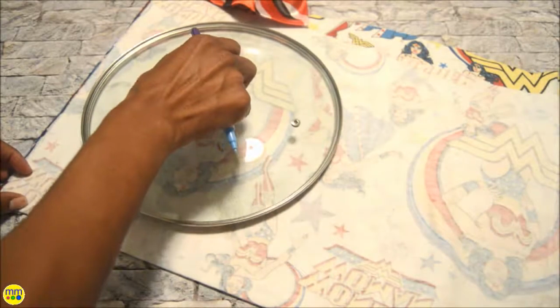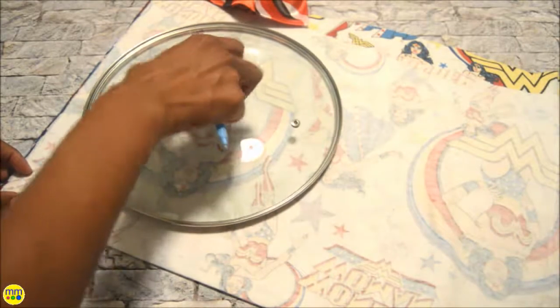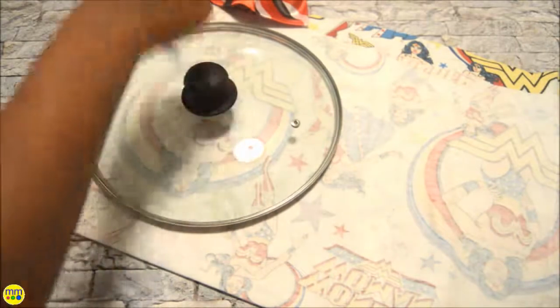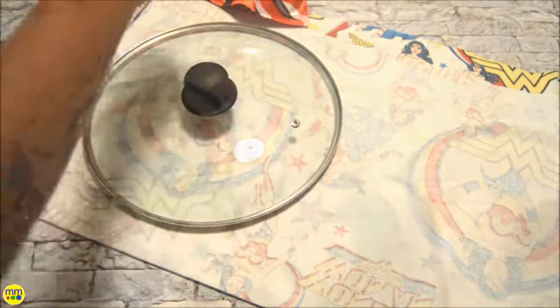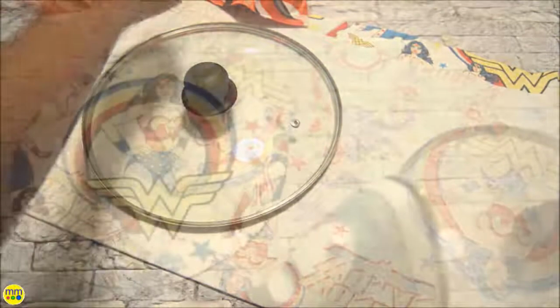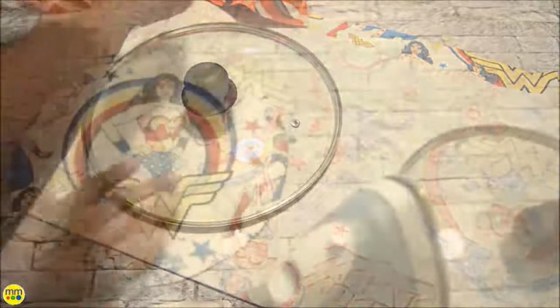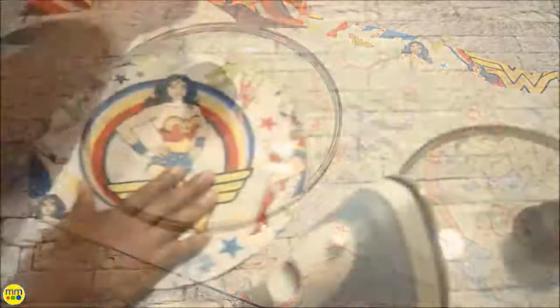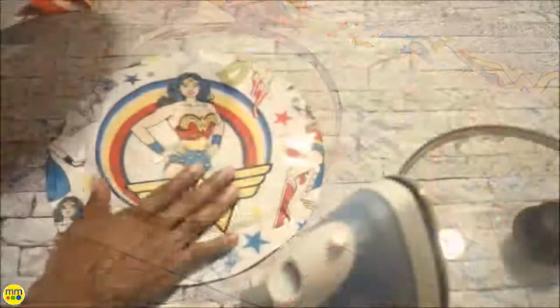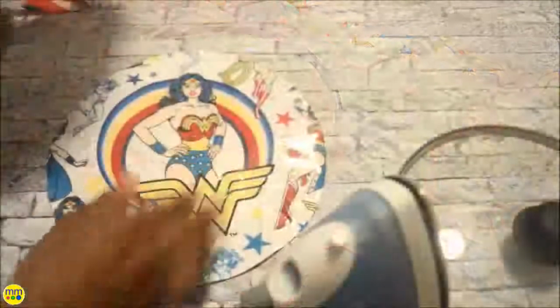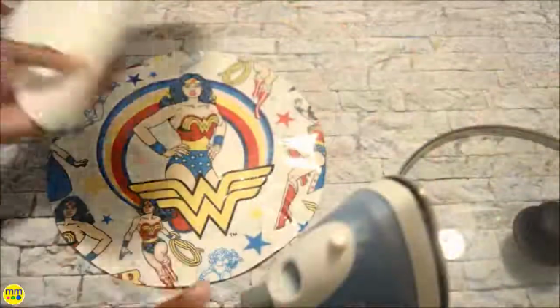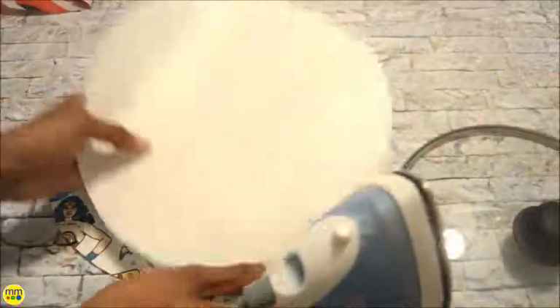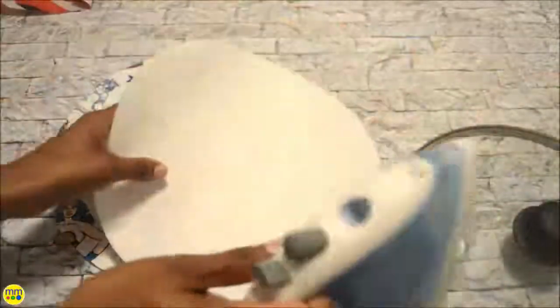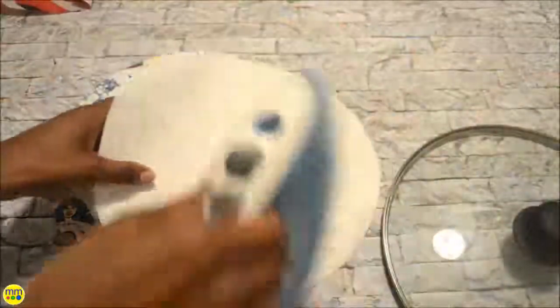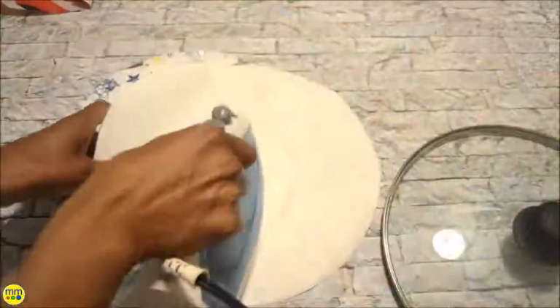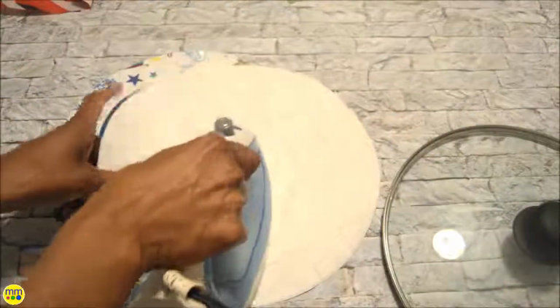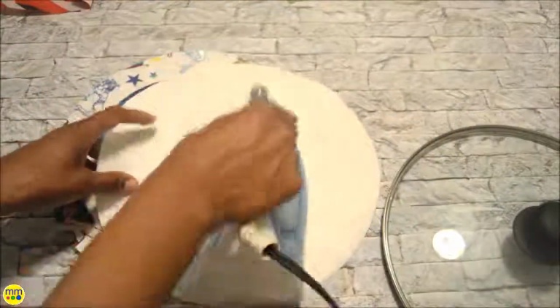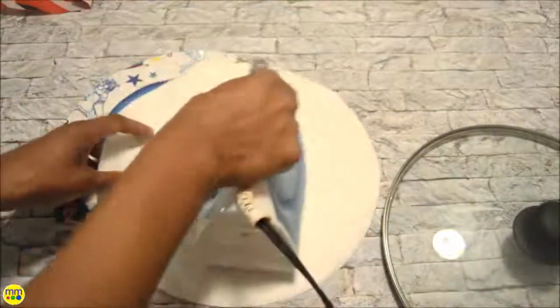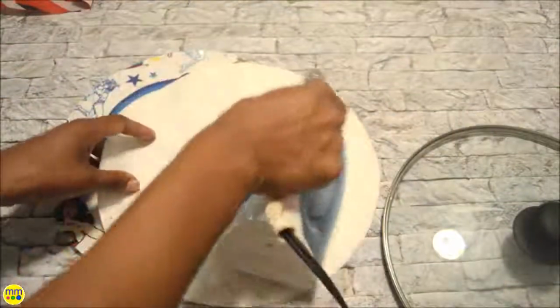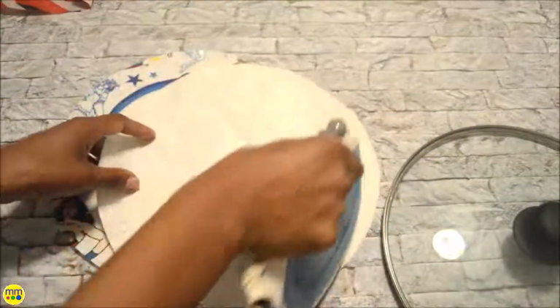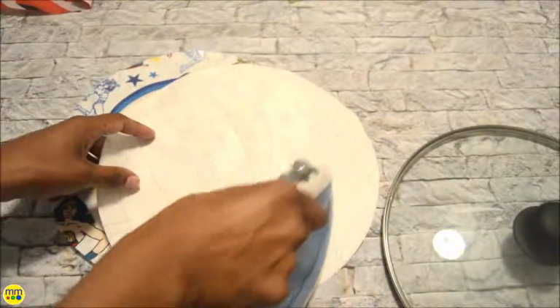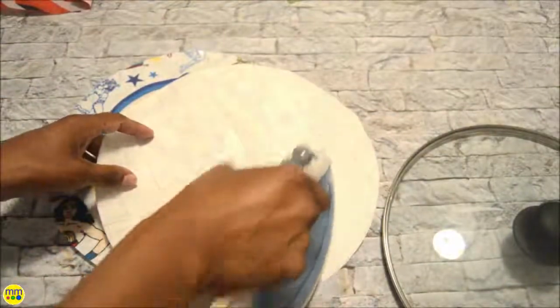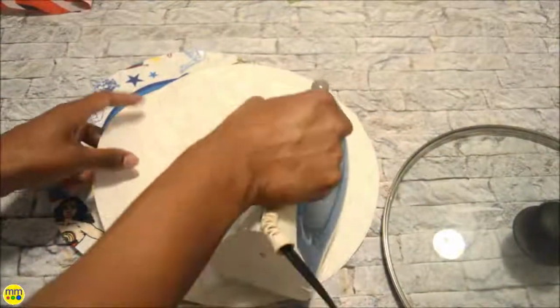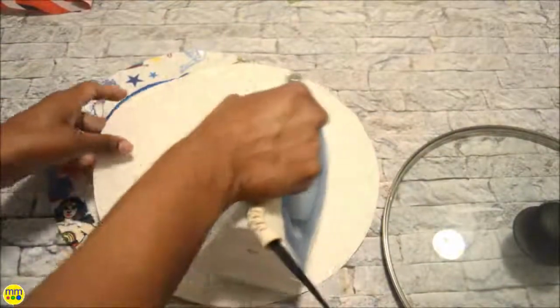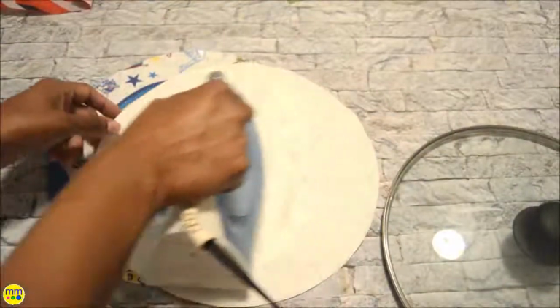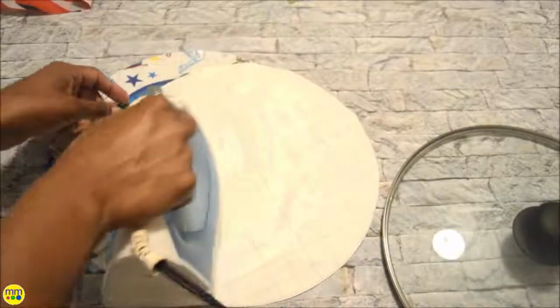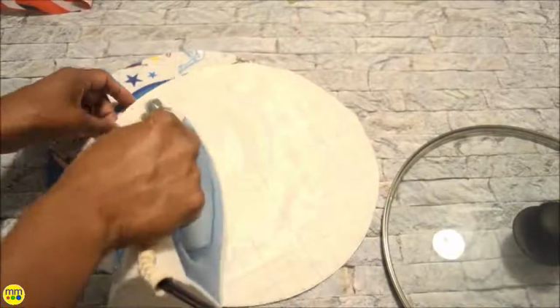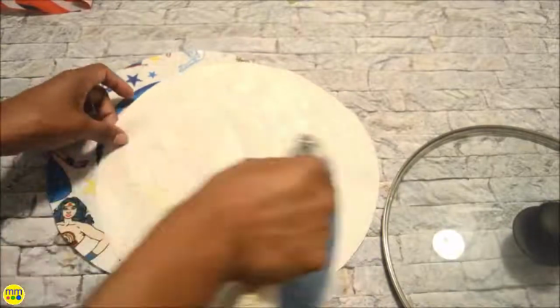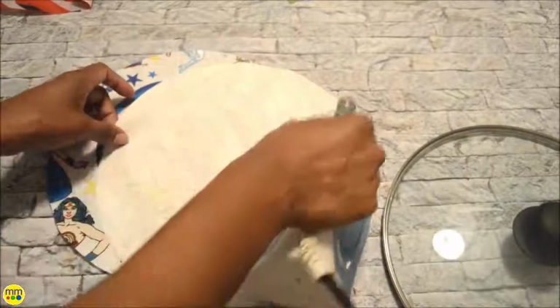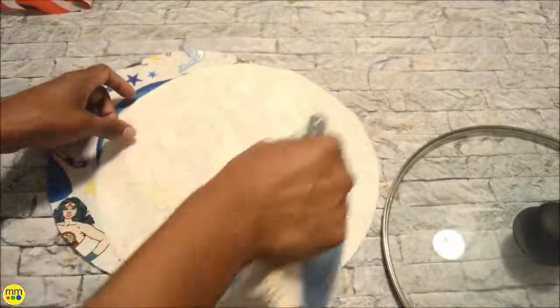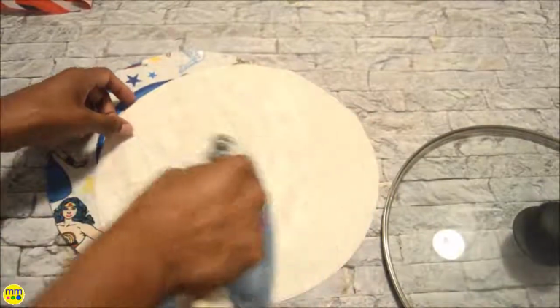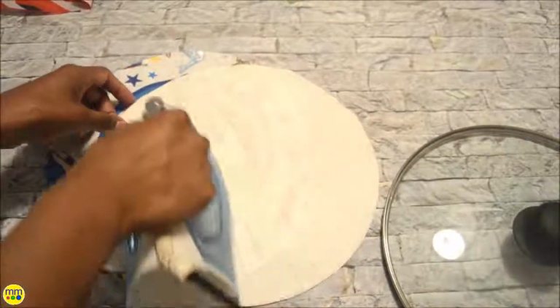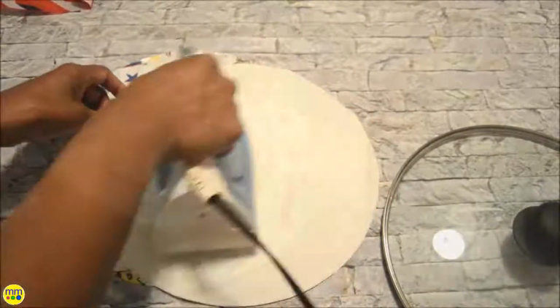If you want to make the outside waterproof, you want to iron on the vinyl material now. If it doesn't matter, you can continue to the next step.